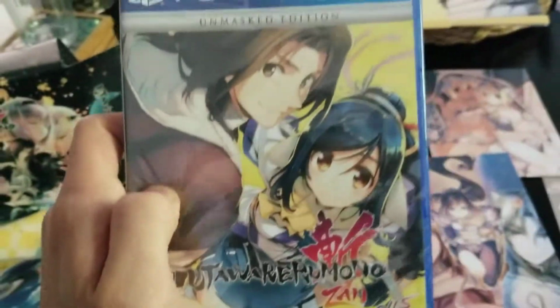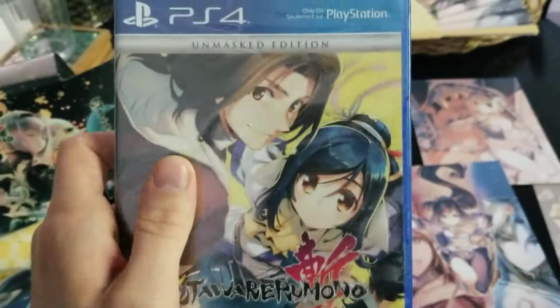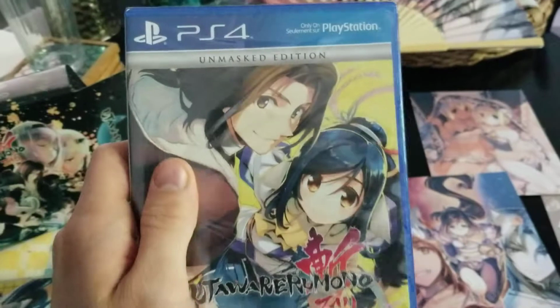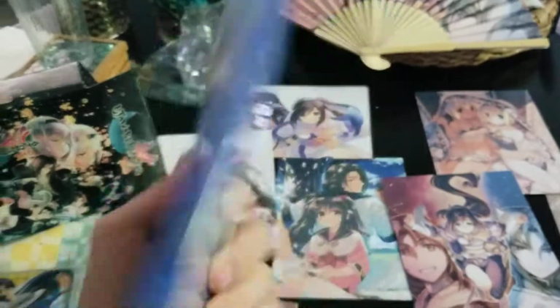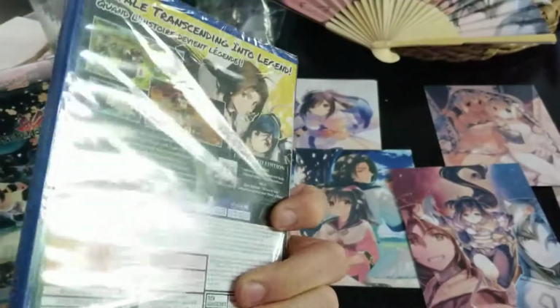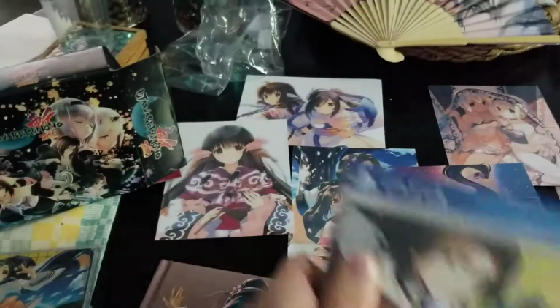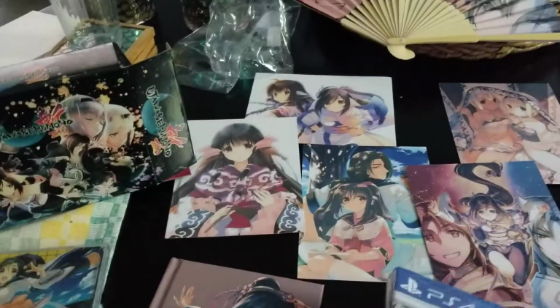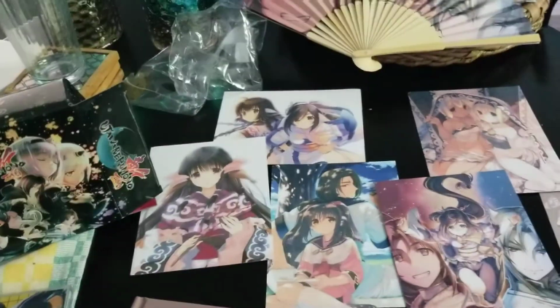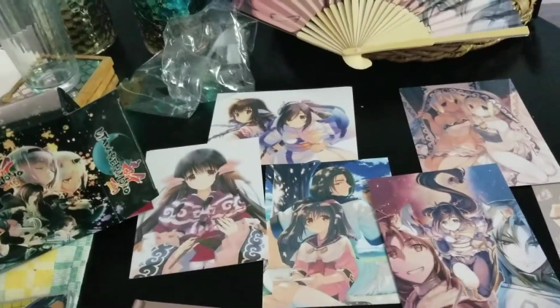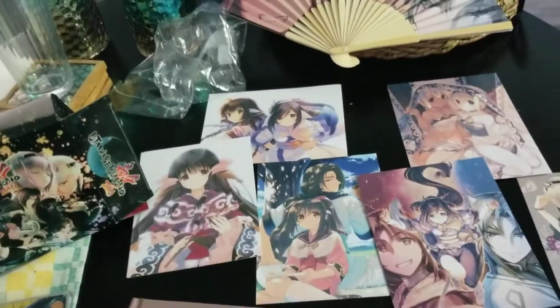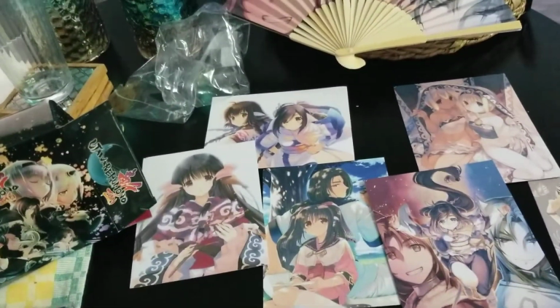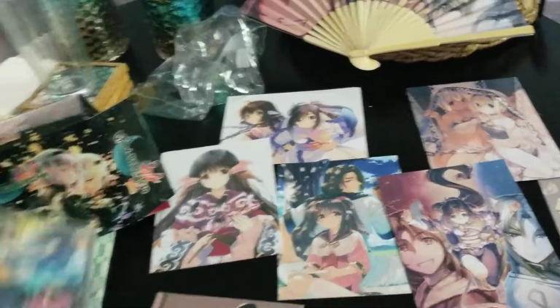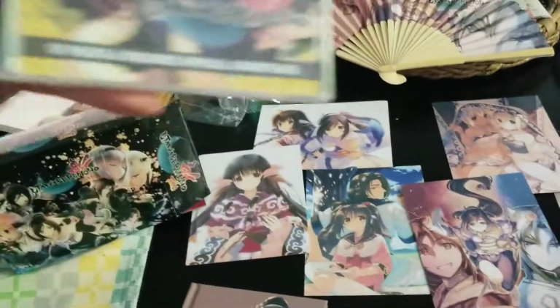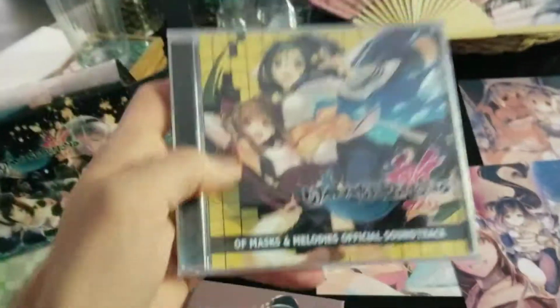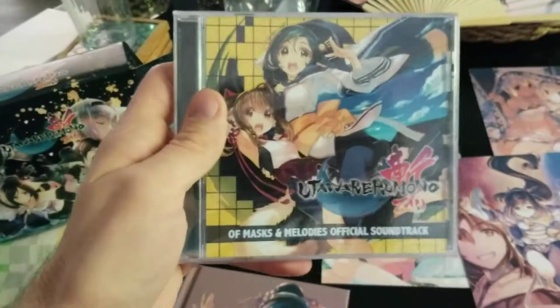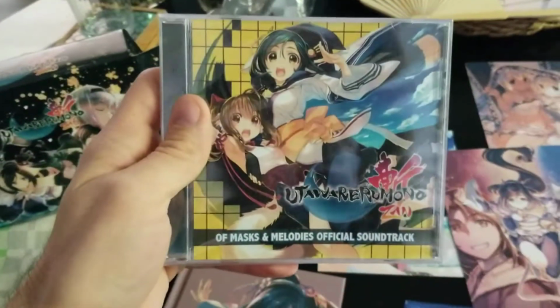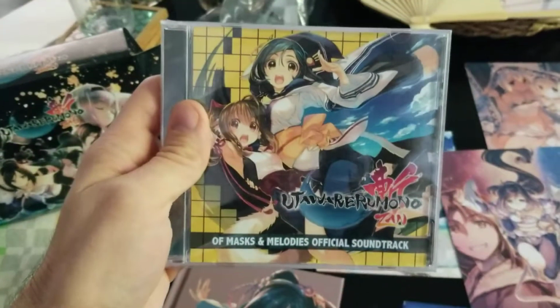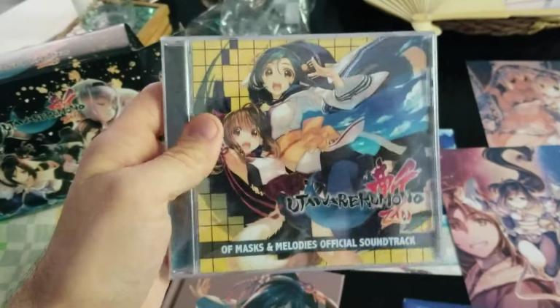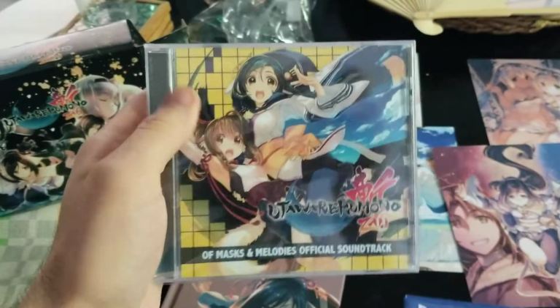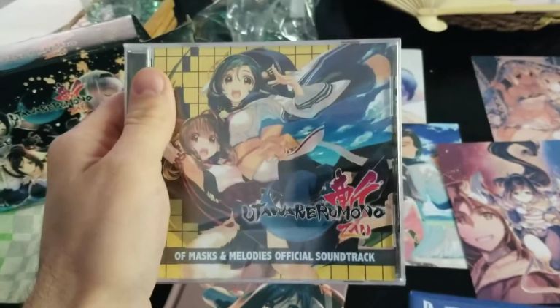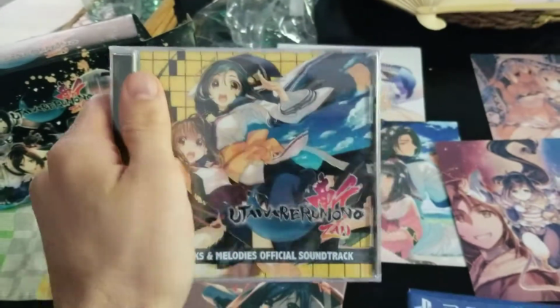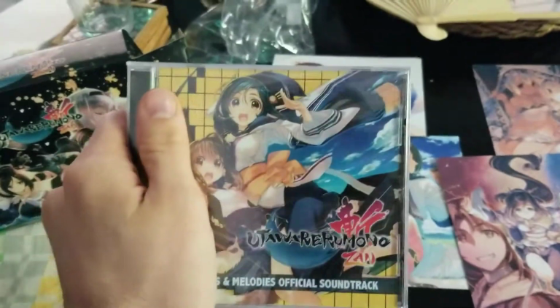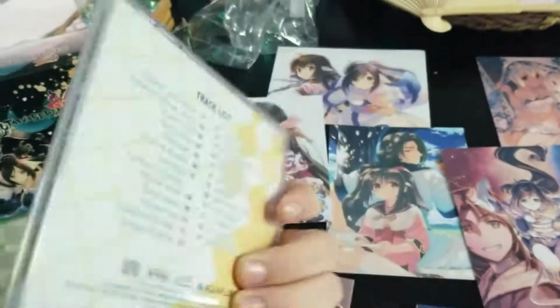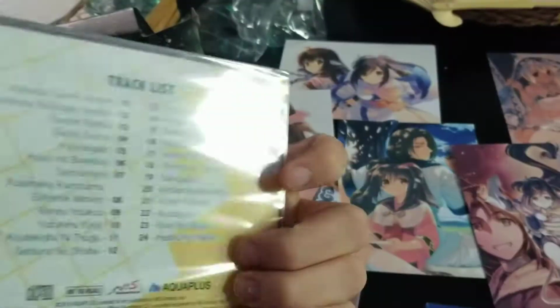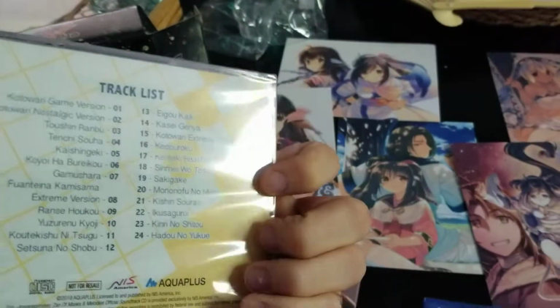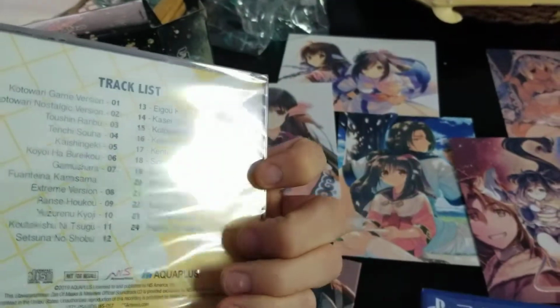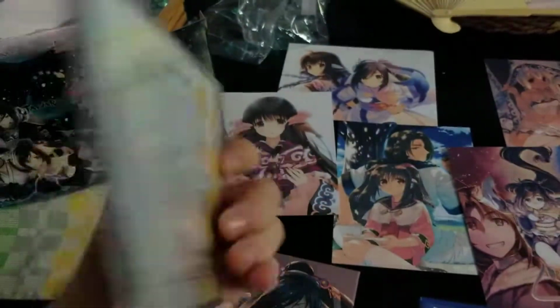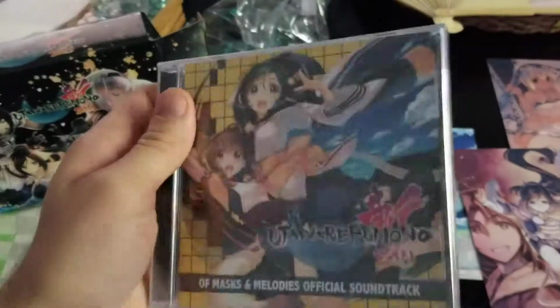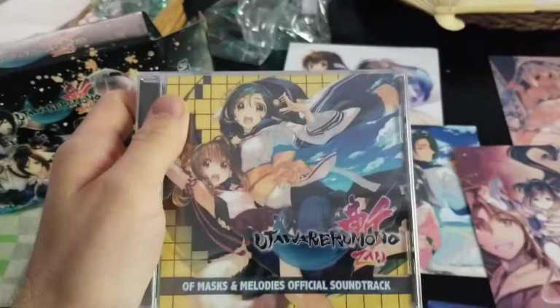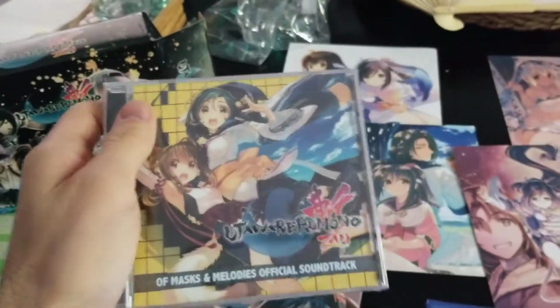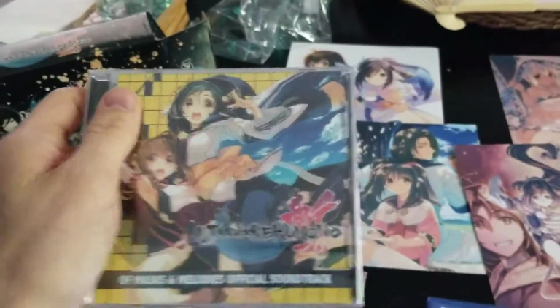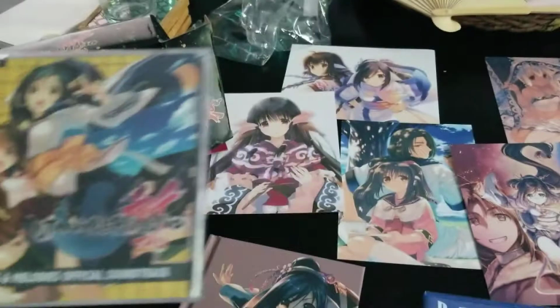The game, of course. And the soundtrack, which is really amazing. I'm not sure how this one will be since it's sort of updated.